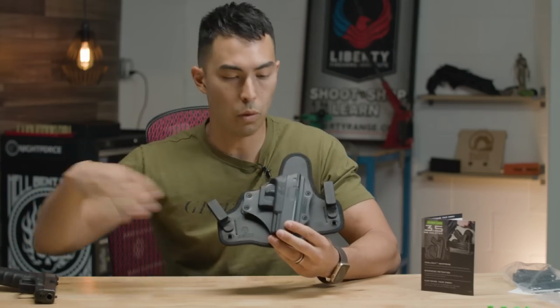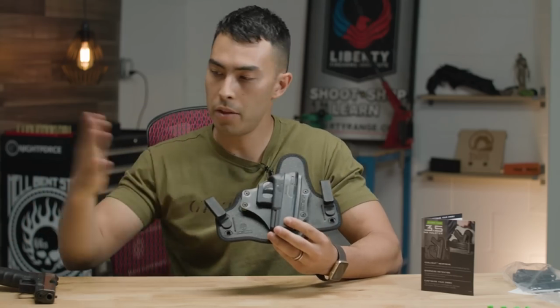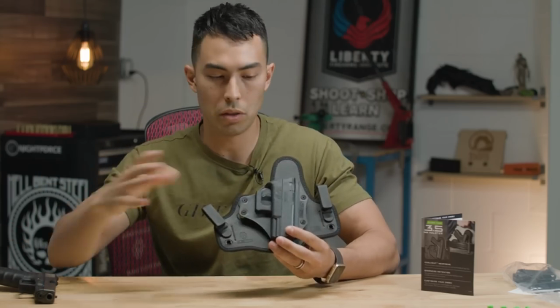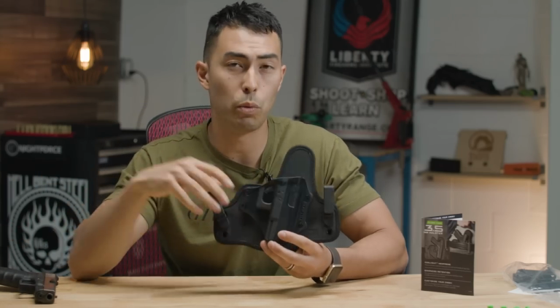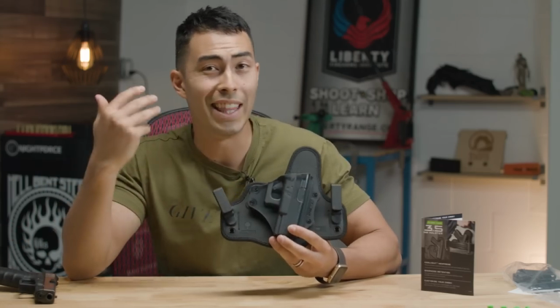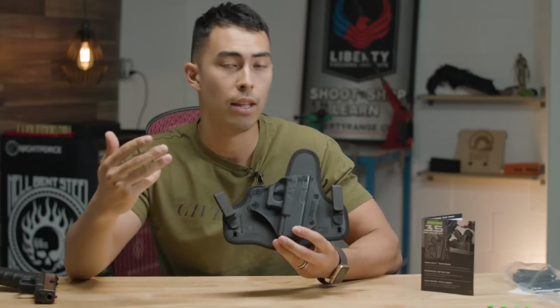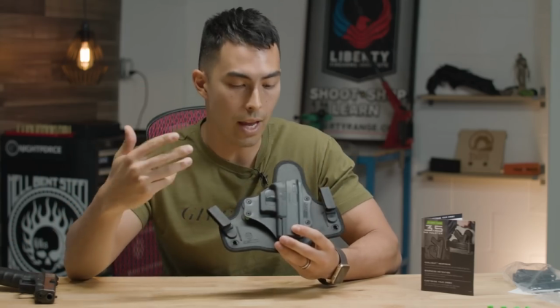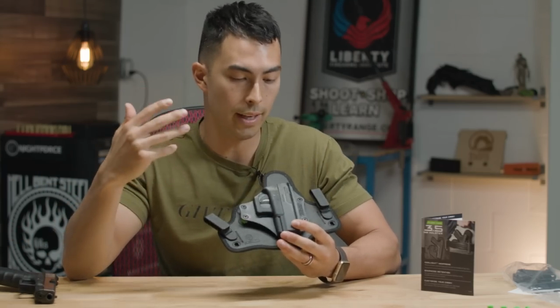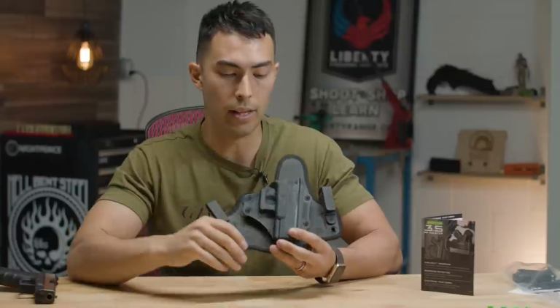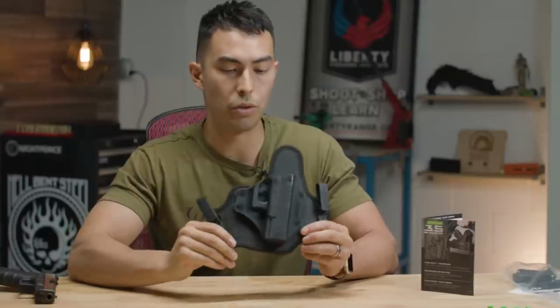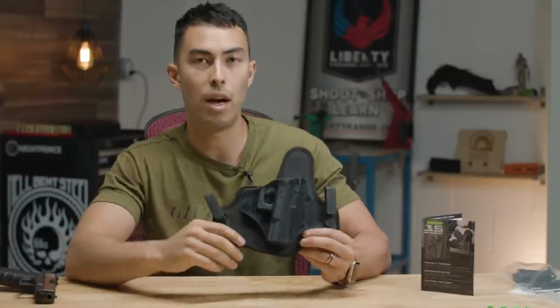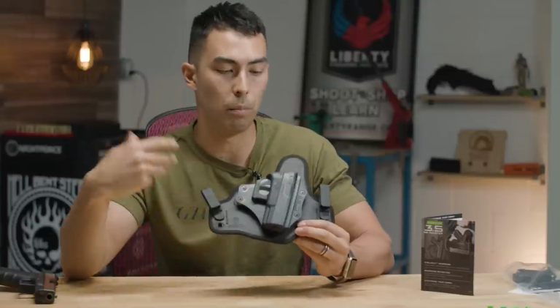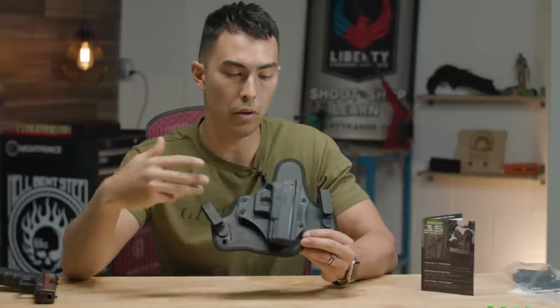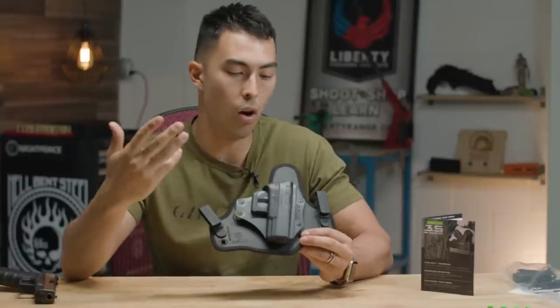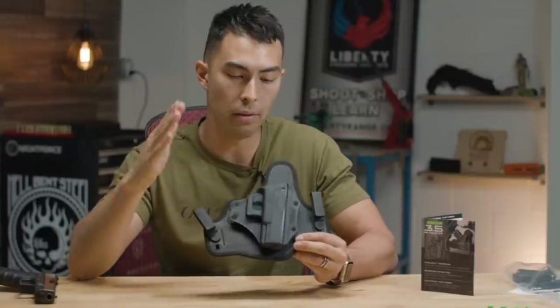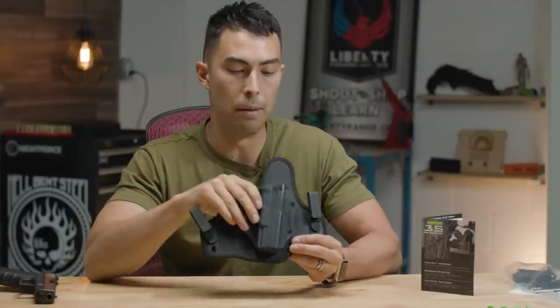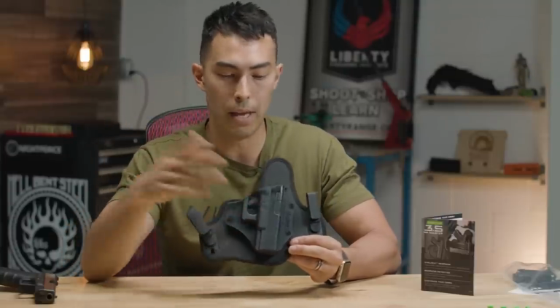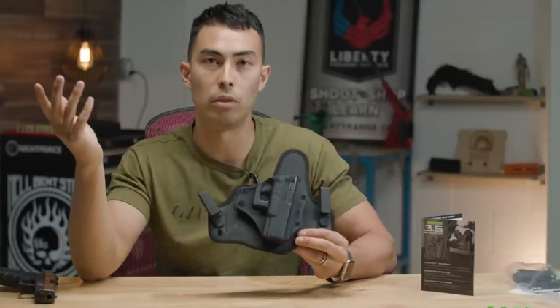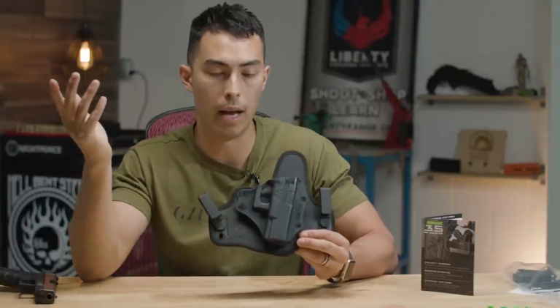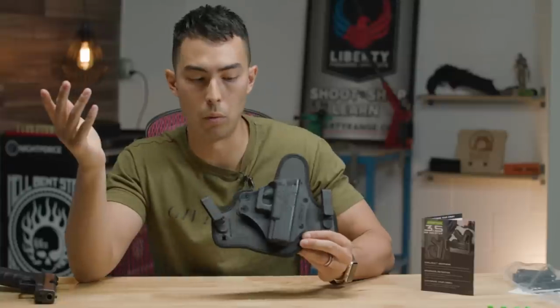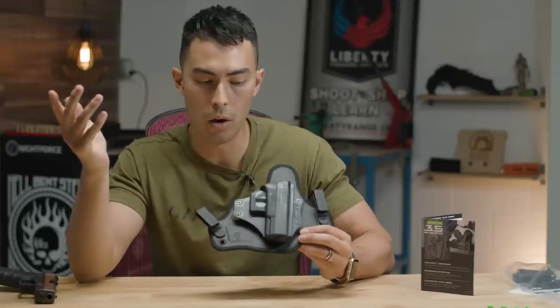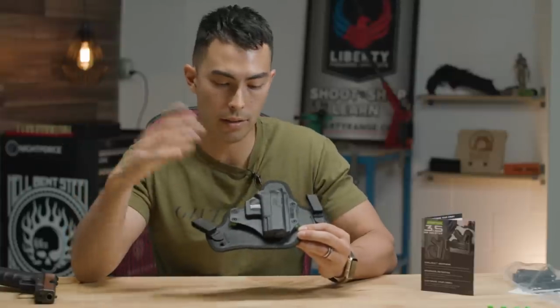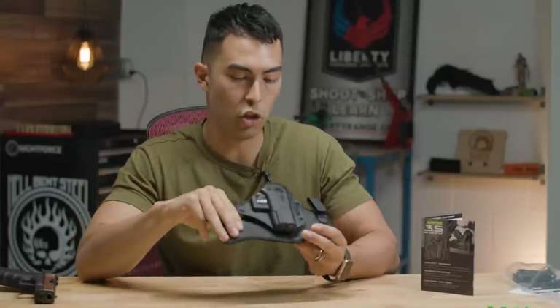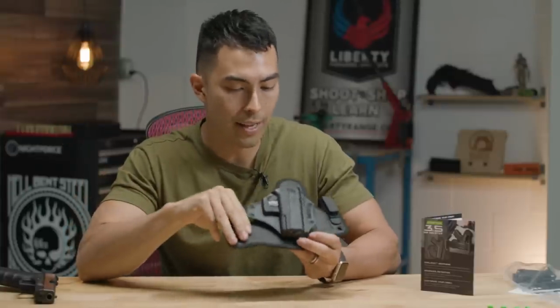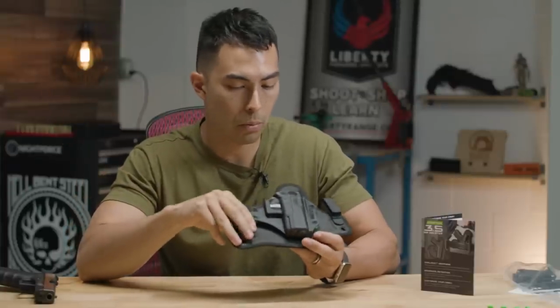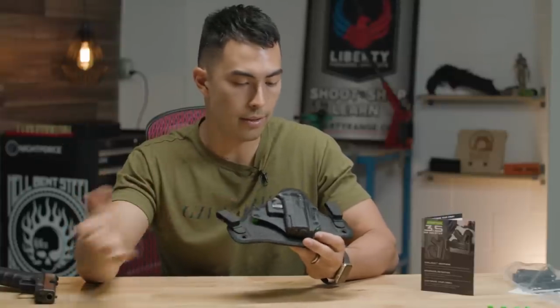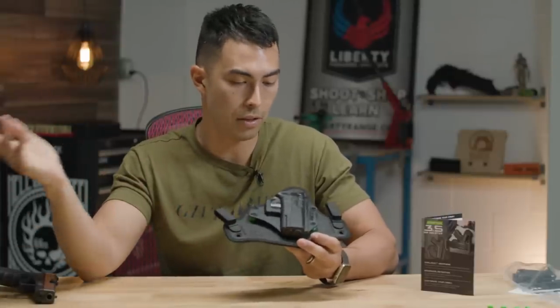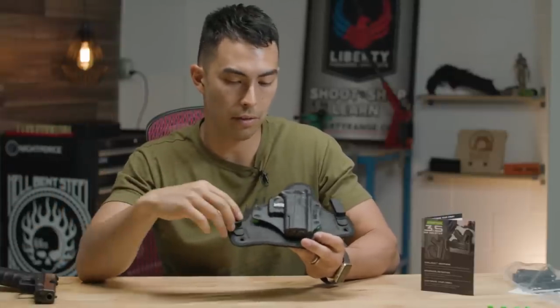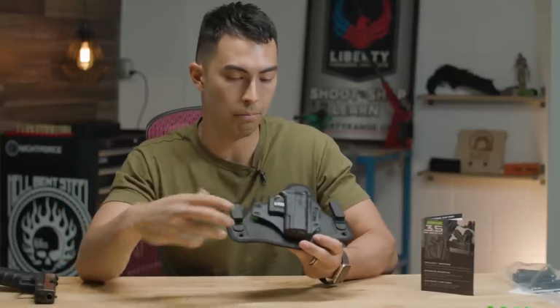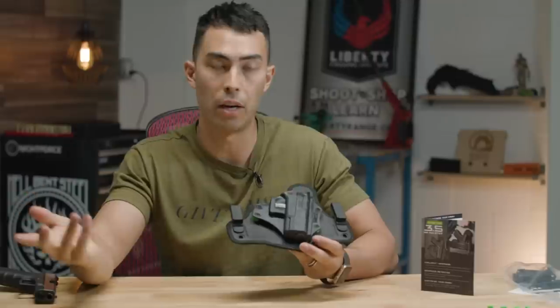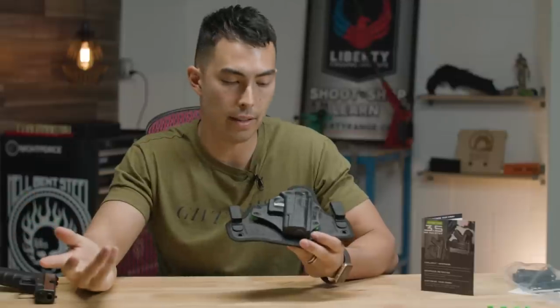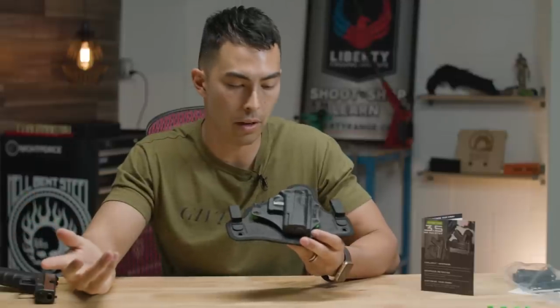So if you've got a gun that doesn't work with the Shapeshift but you really like the way Alien Gear holsters are set up and find them comfortable, the Cloak Tuck is absolutely the way to go. This thing is just as comfortable as the Shapeshift — all you're sacrificing is that modularity.